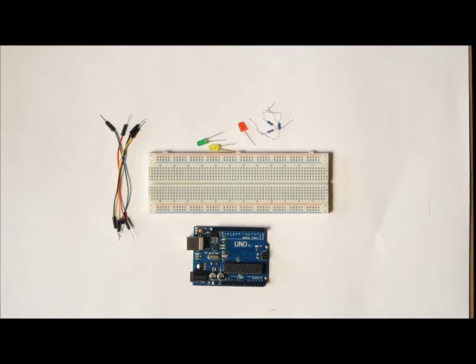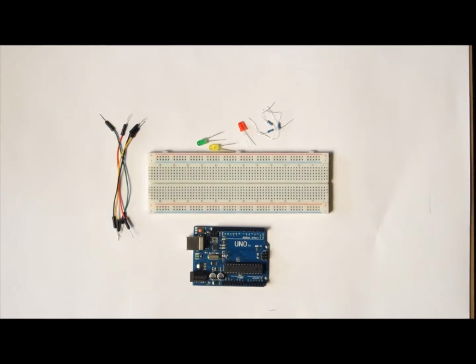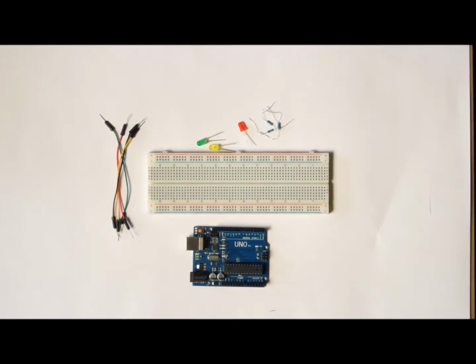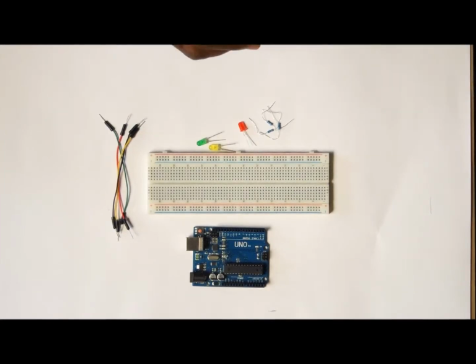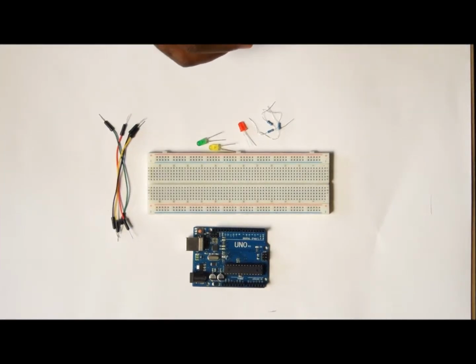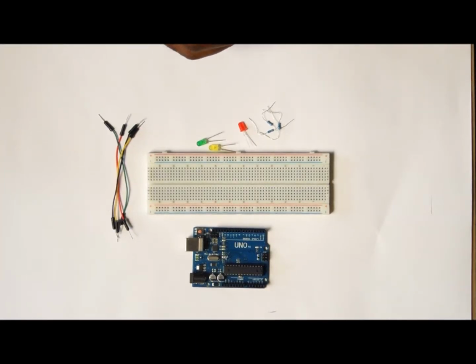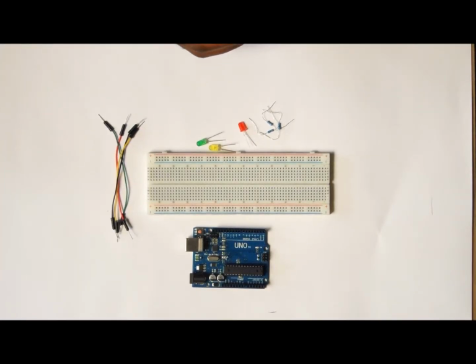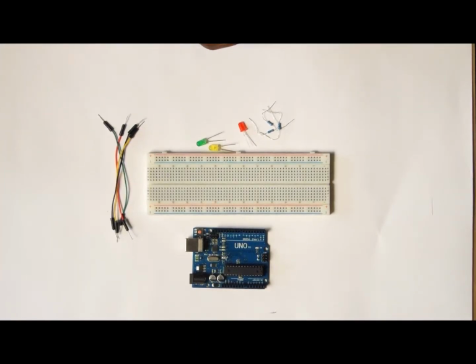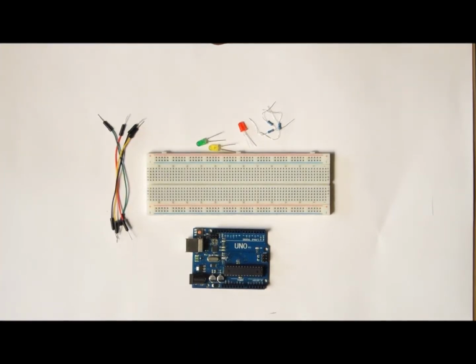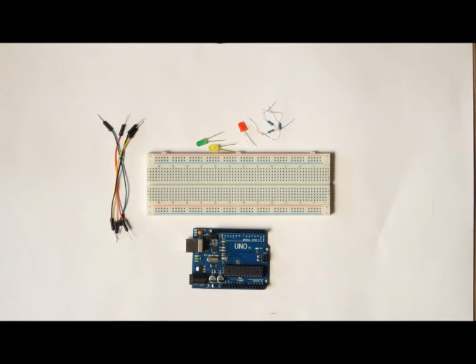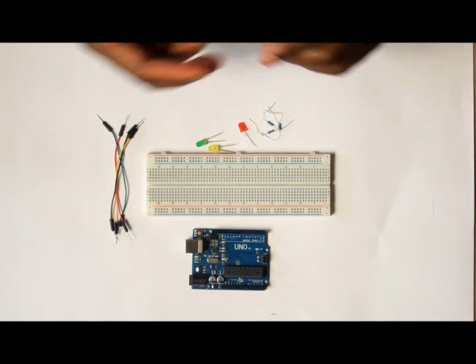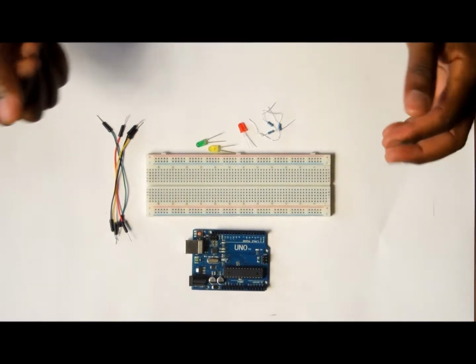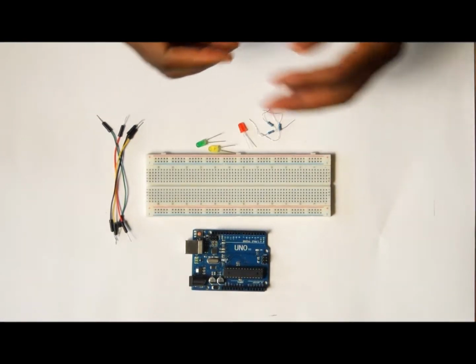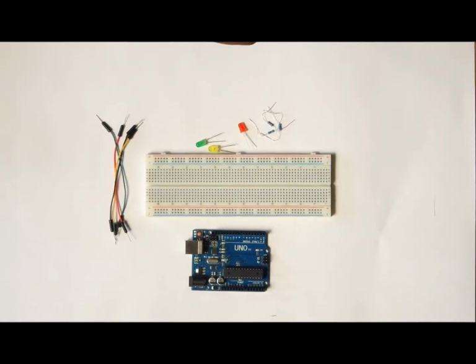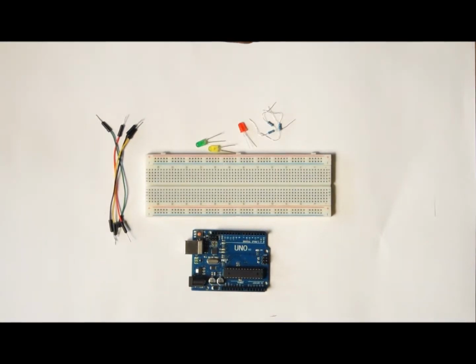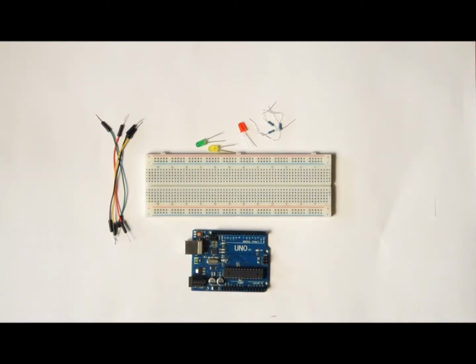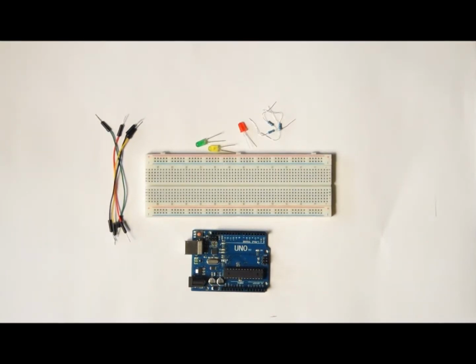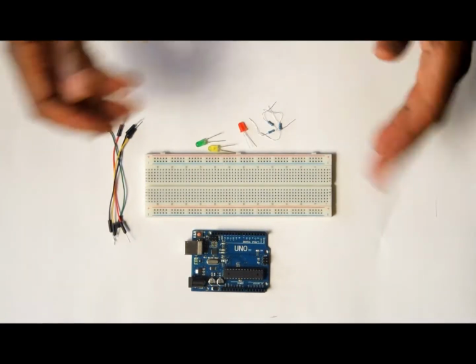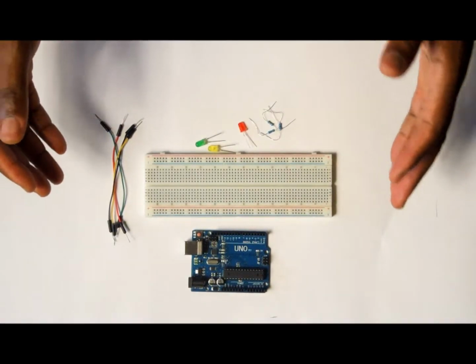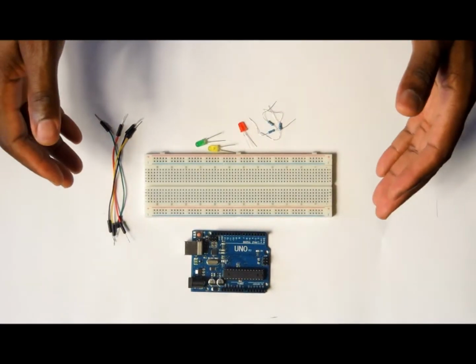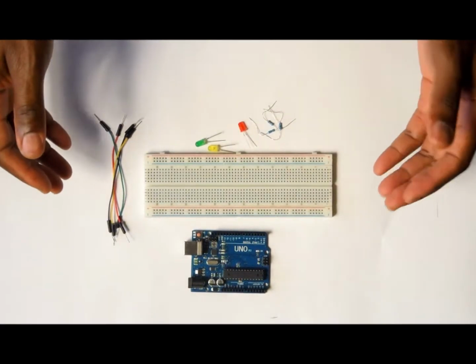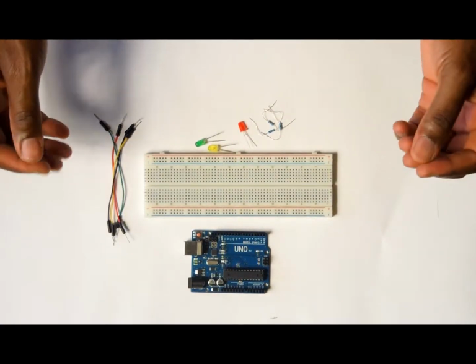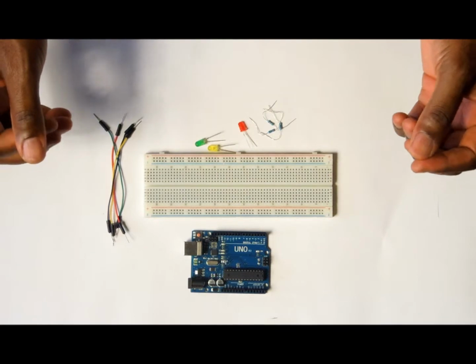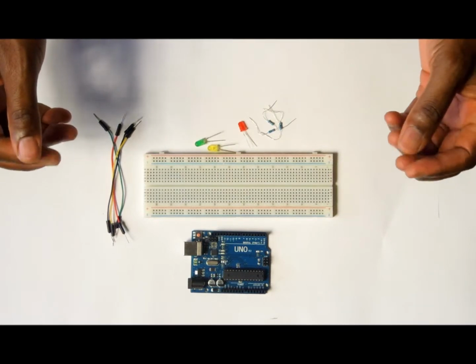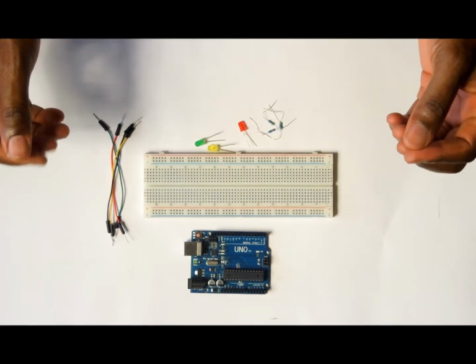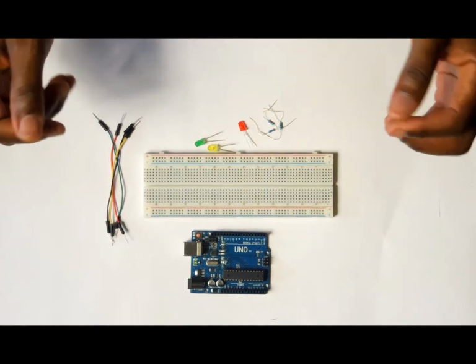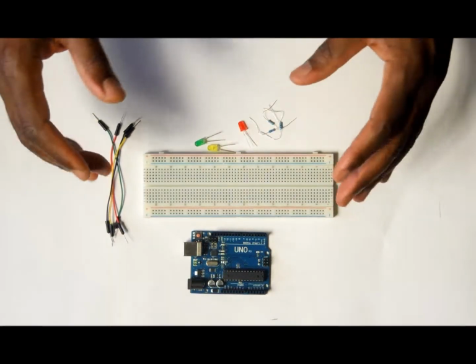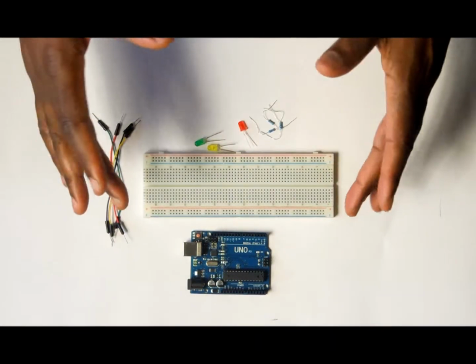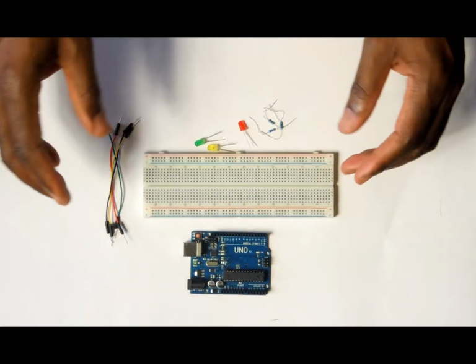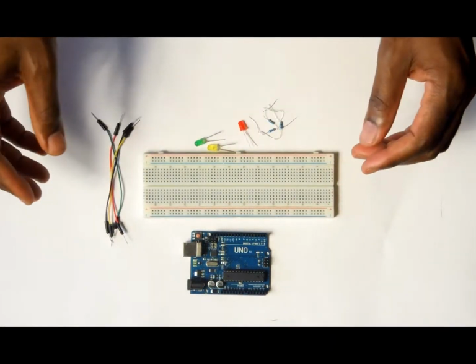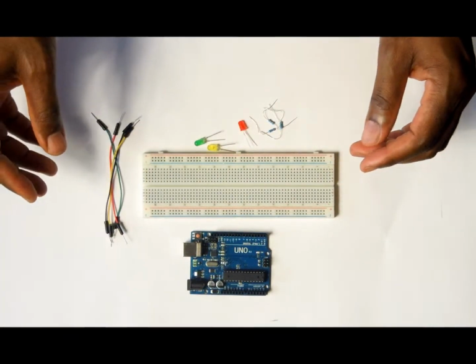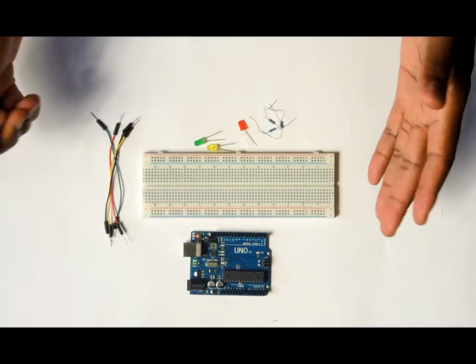Hello guys, I just want to make a quick video for beginners — those guys that have just started using Arduino. This project is going to be a traffic light sequence that is going to be controlled by an Arduino.